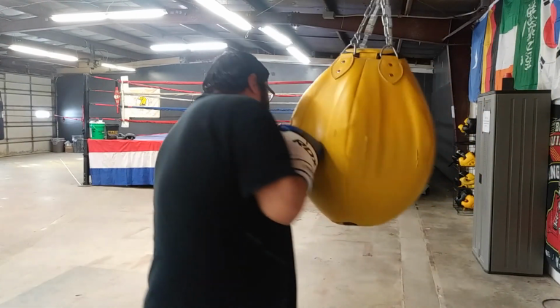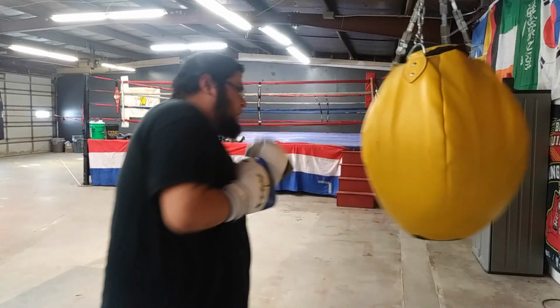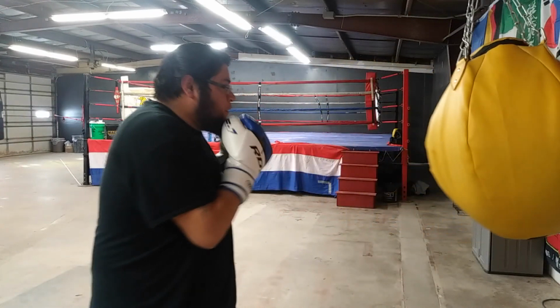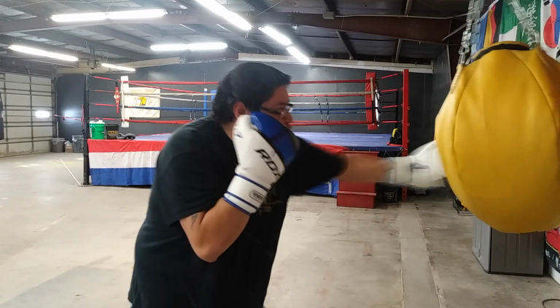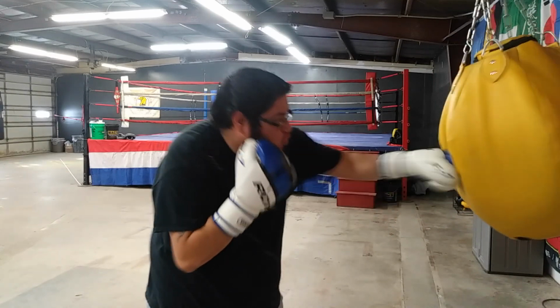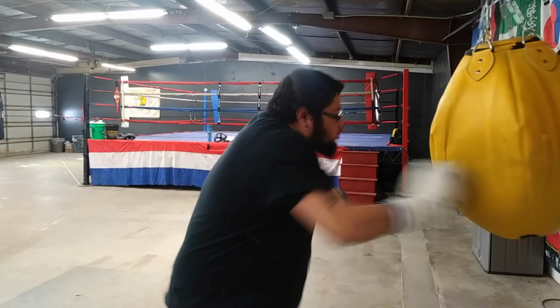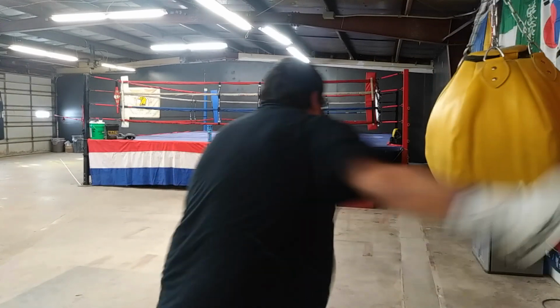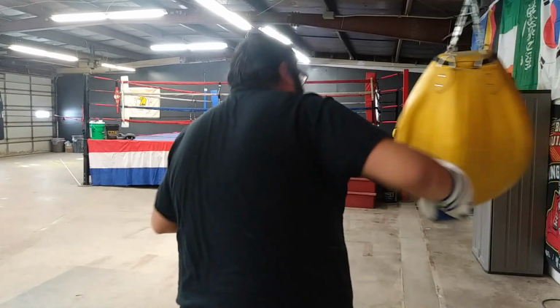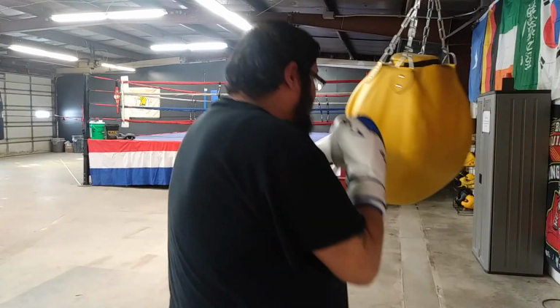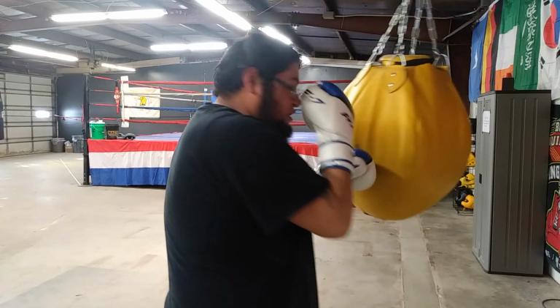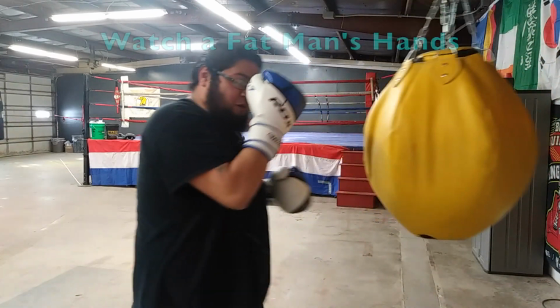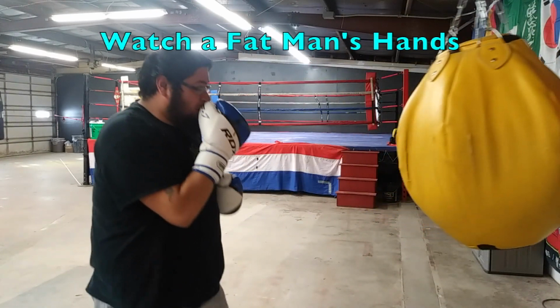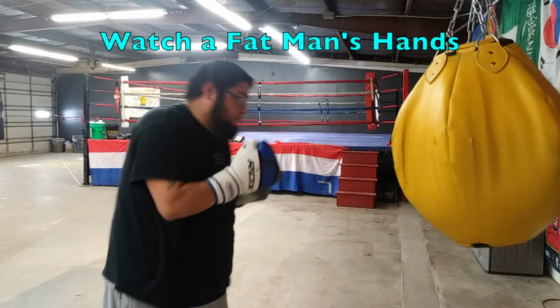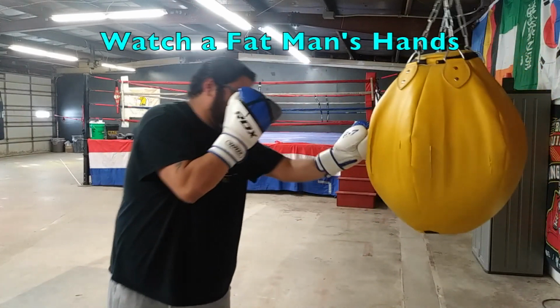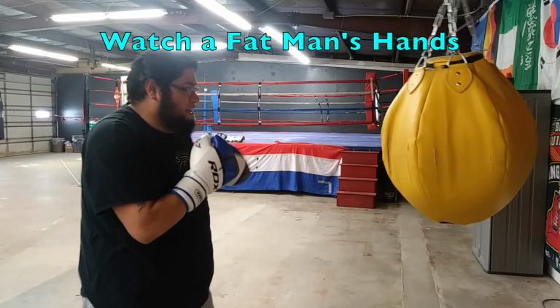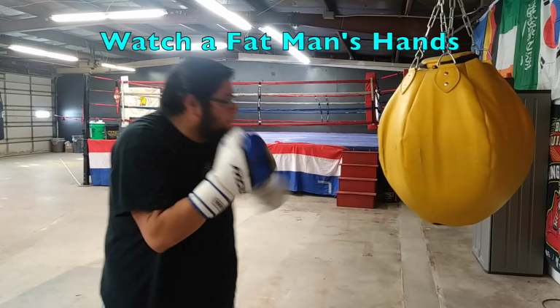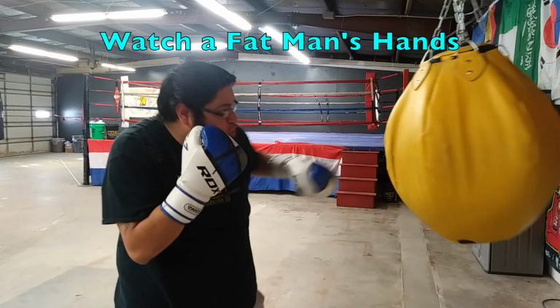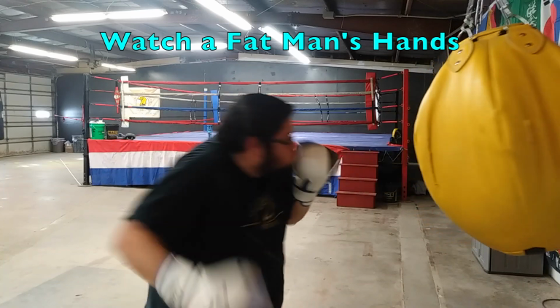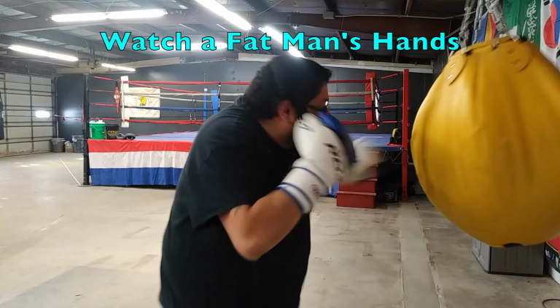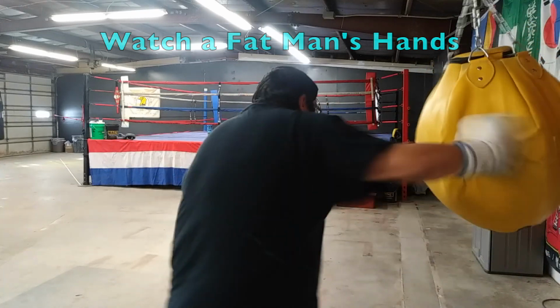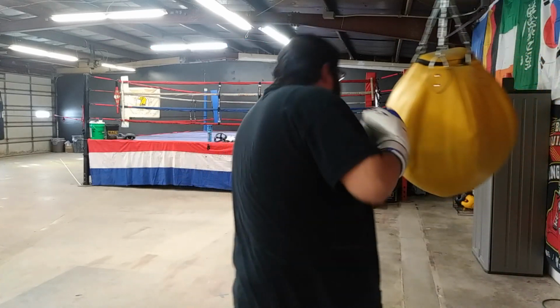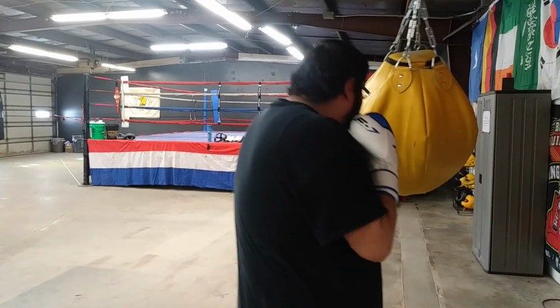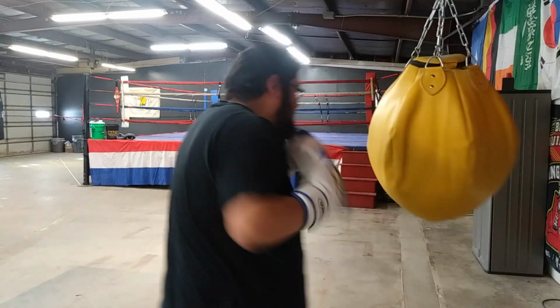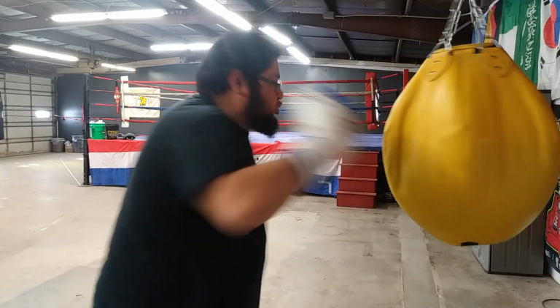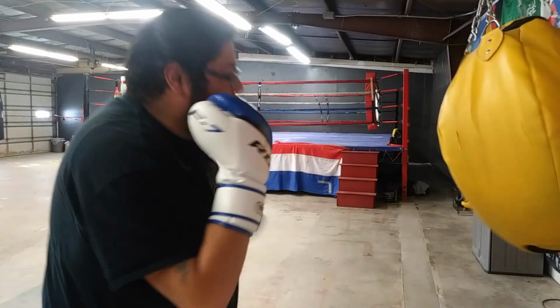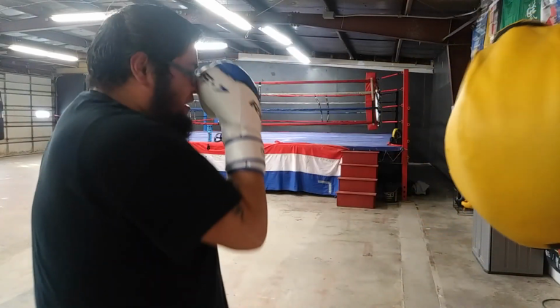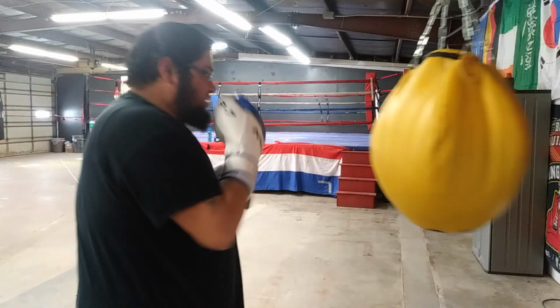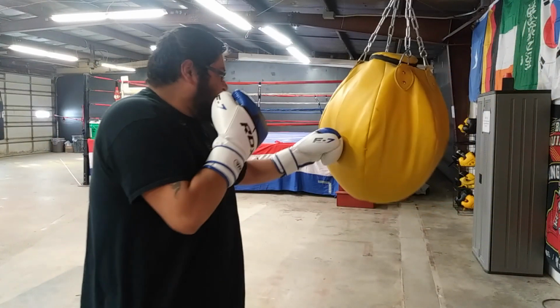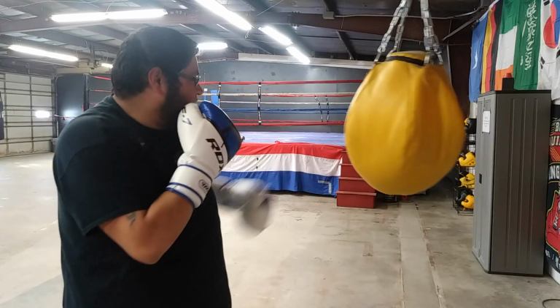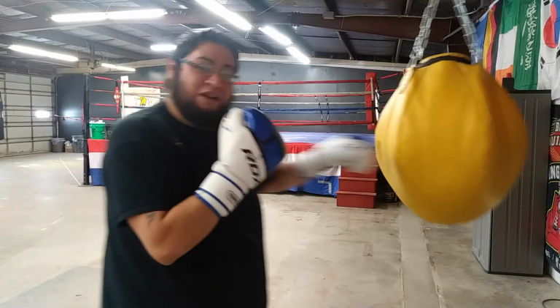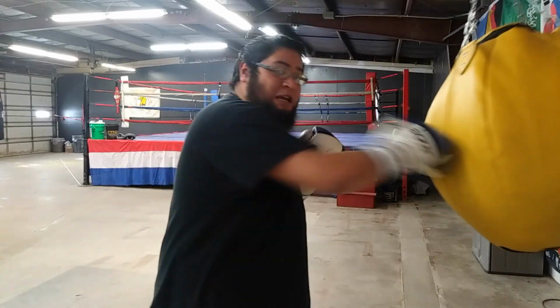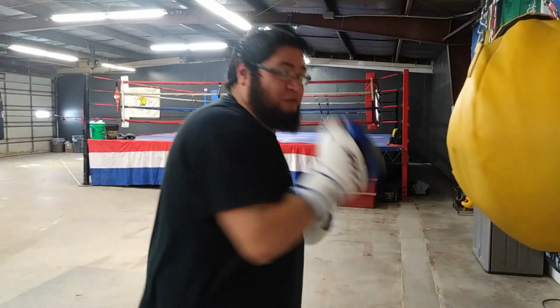One more time. Now it'll be smooth. There it is, y'all. Until next time, it's the combination of the week.